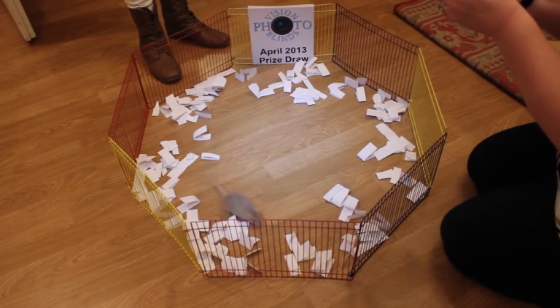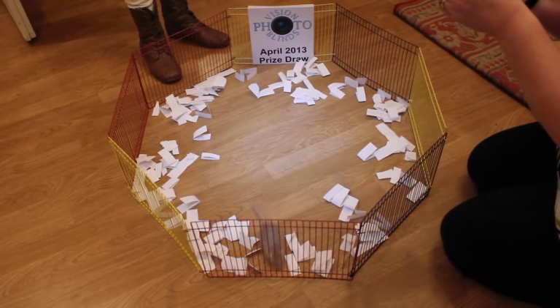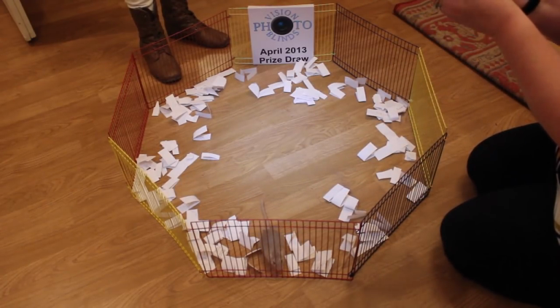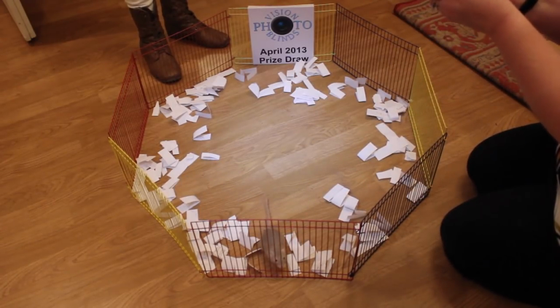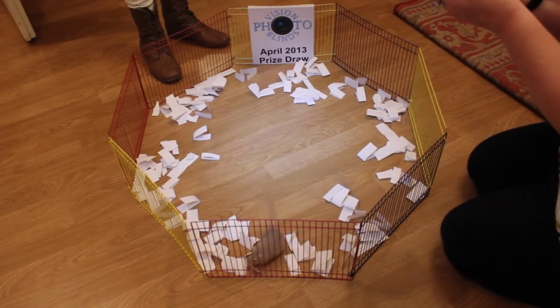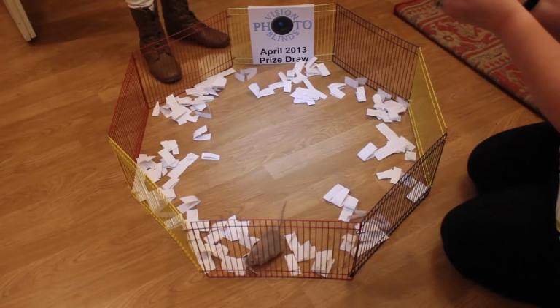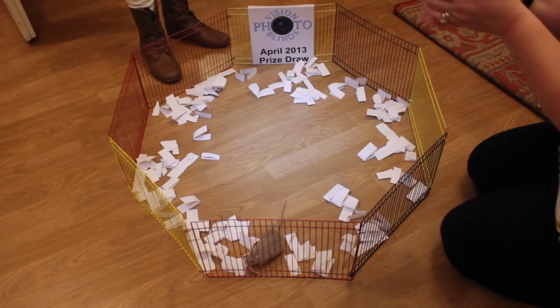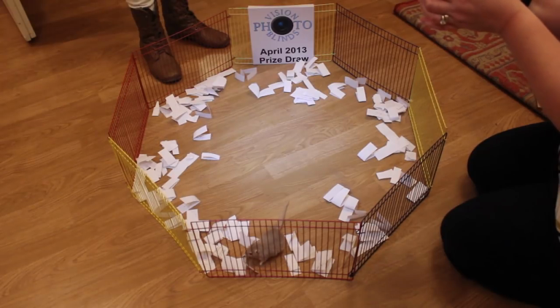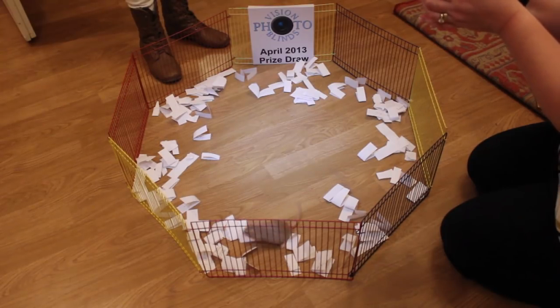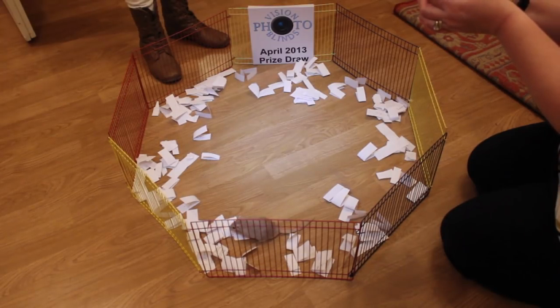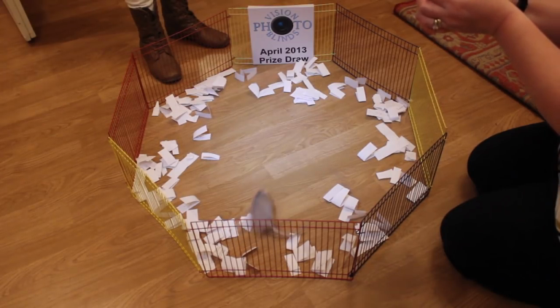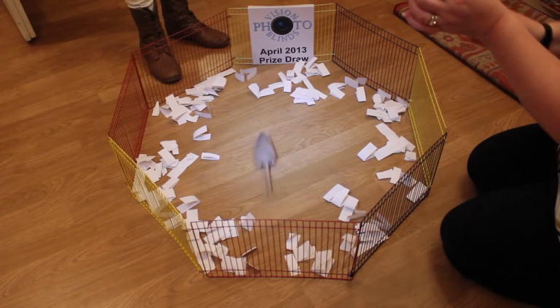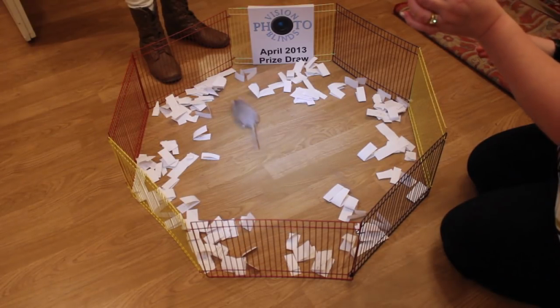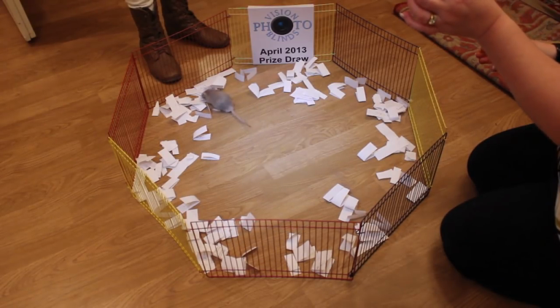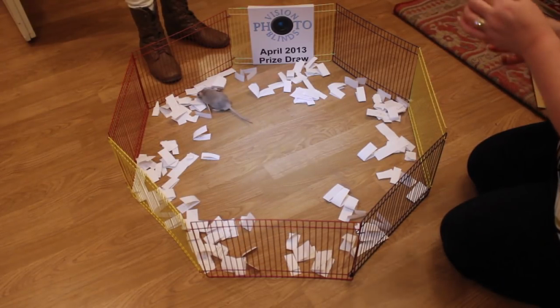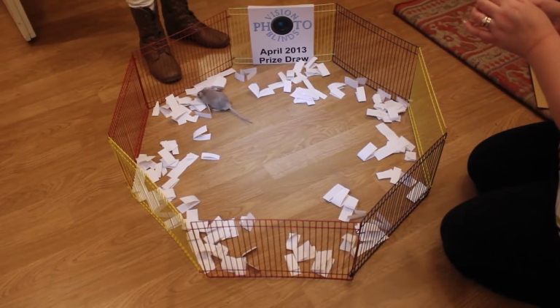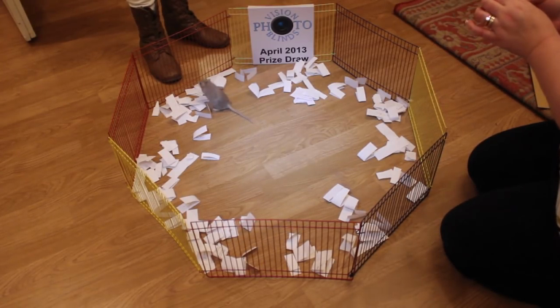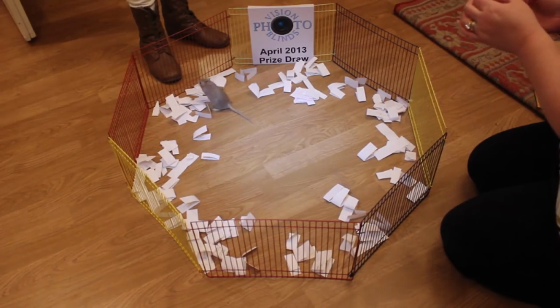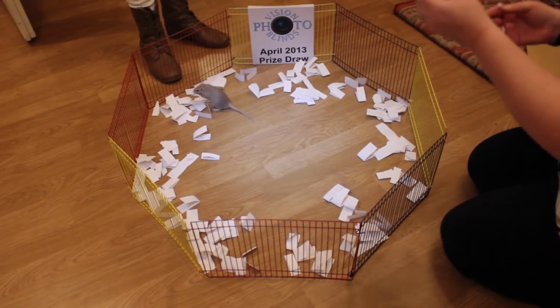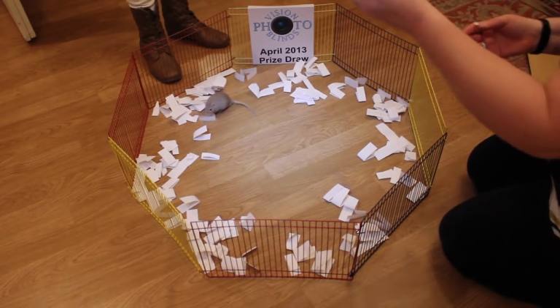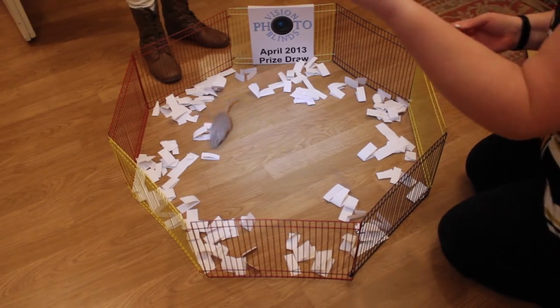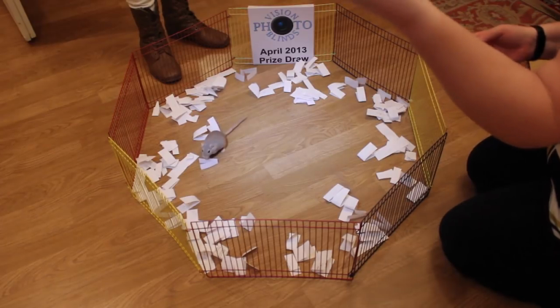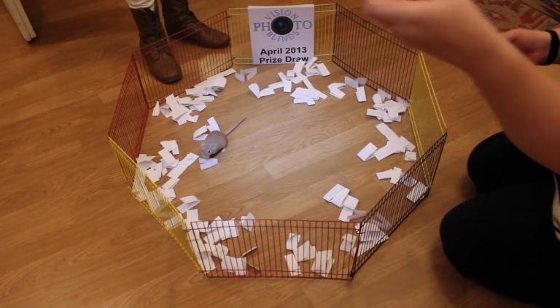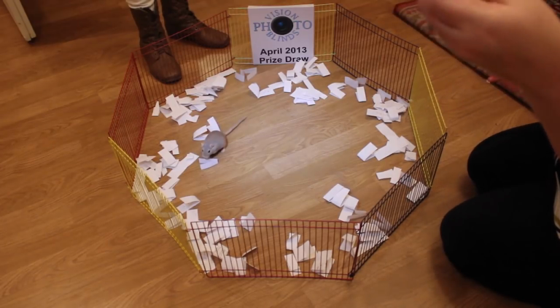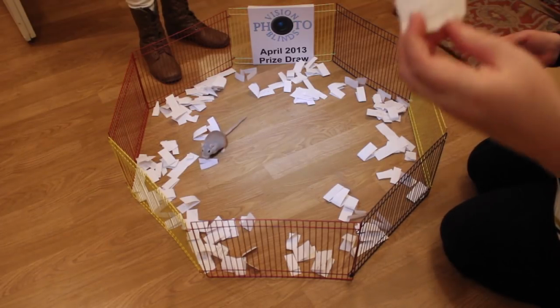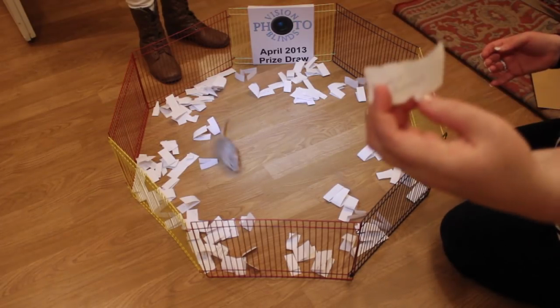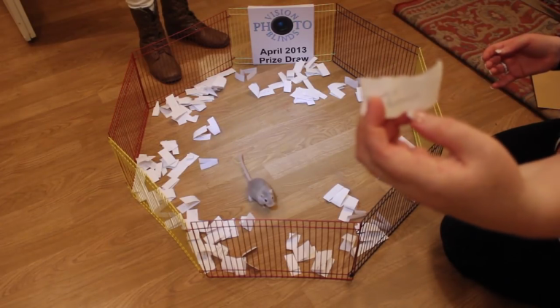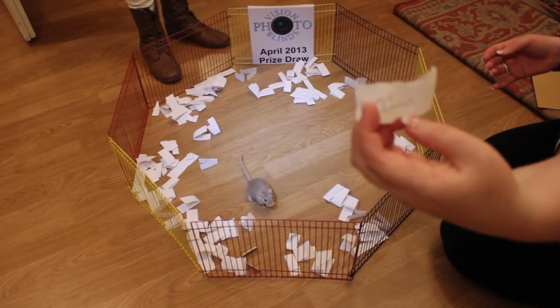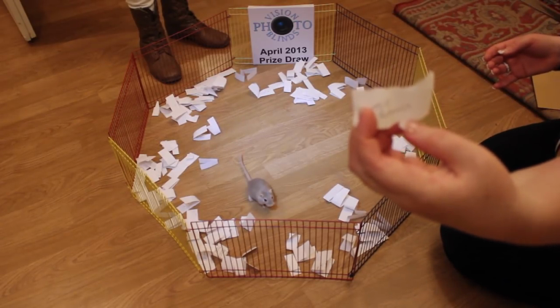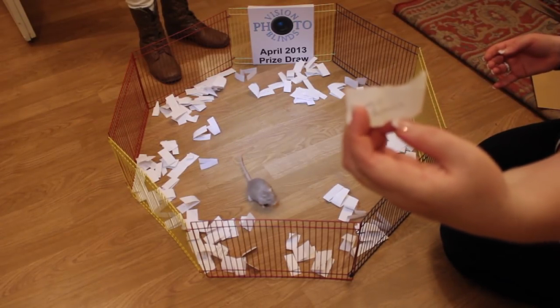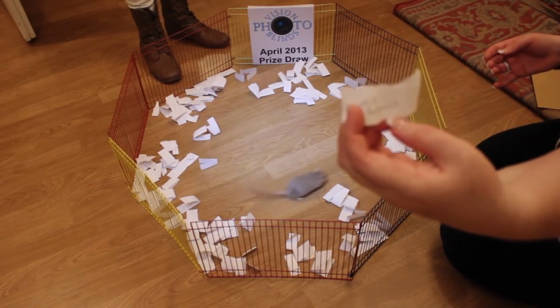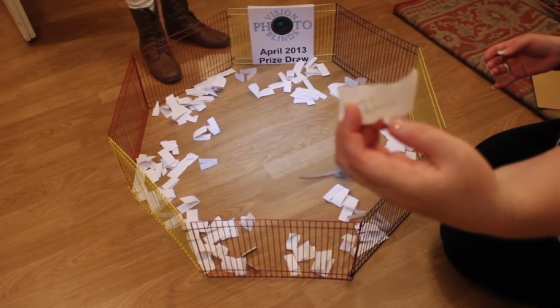Lottie Brown. So our winner is Lottie Brown. Show it to the camera. Congratulations!